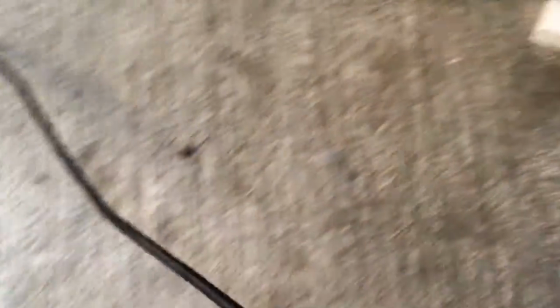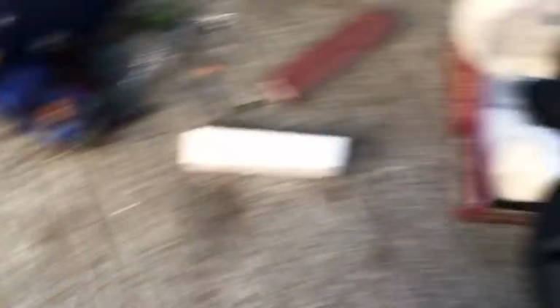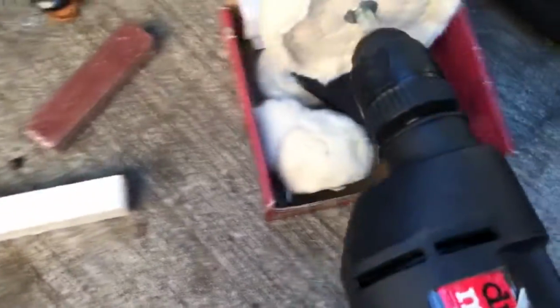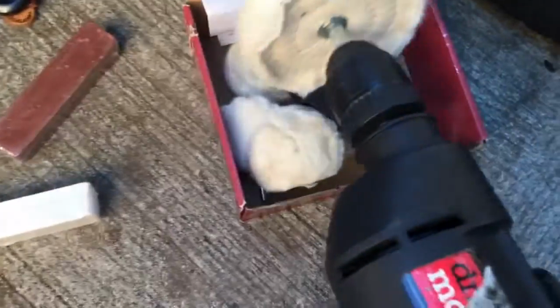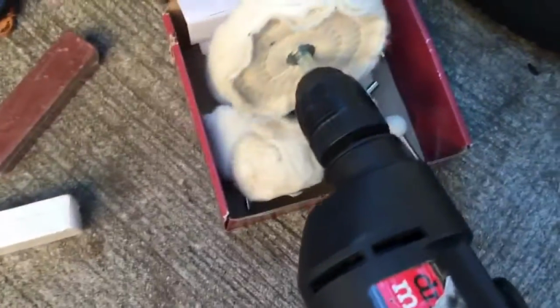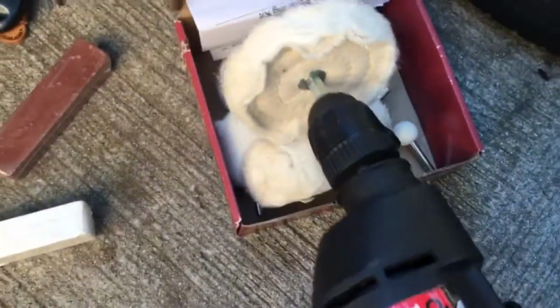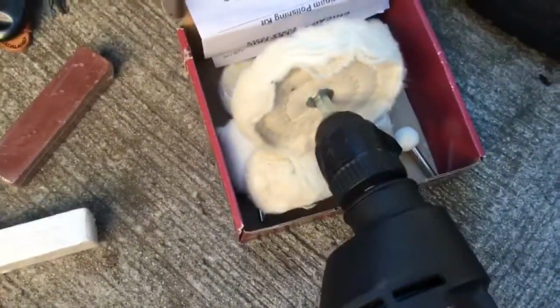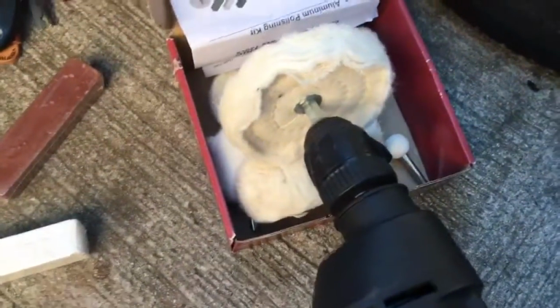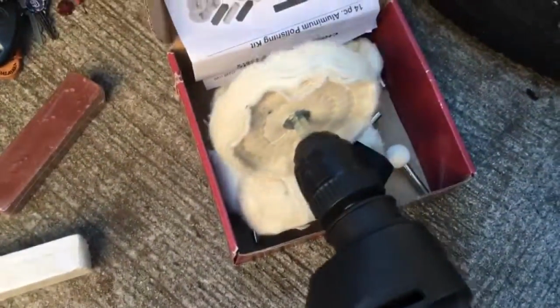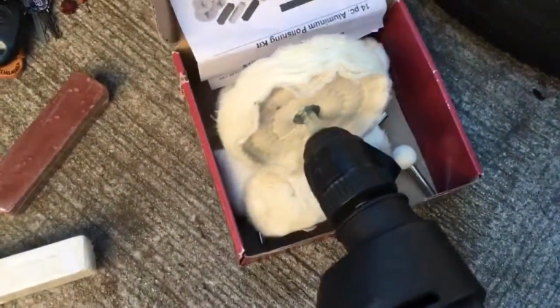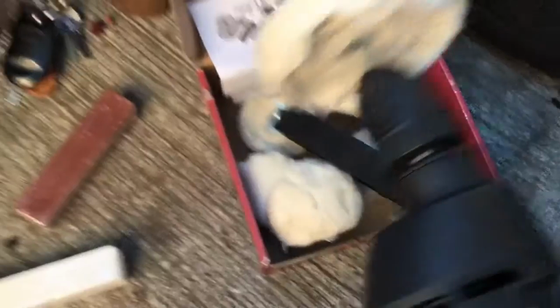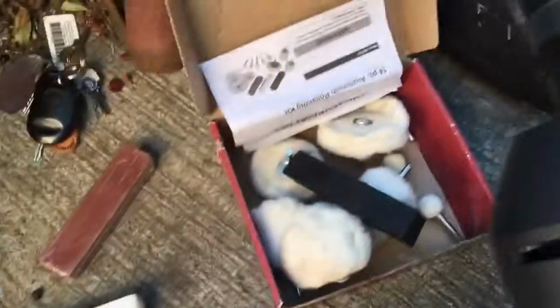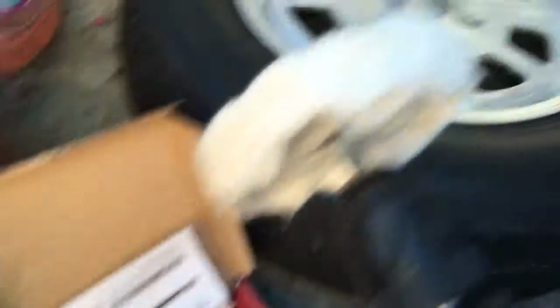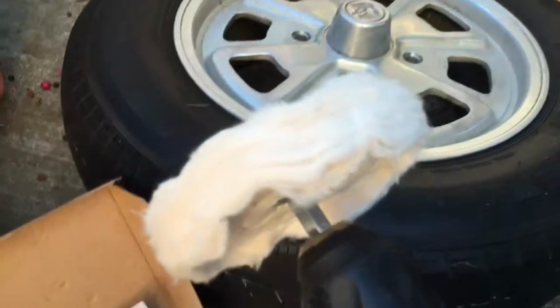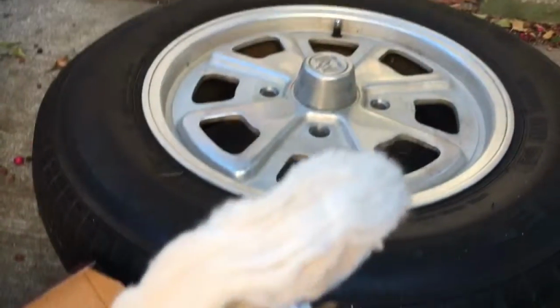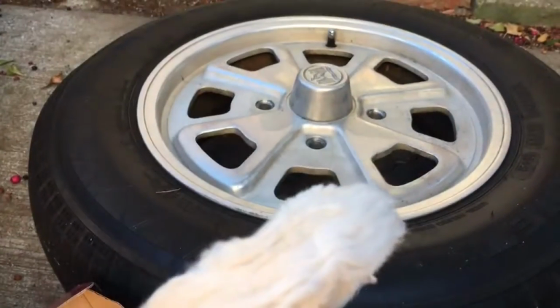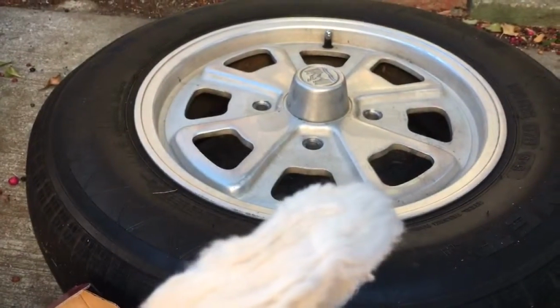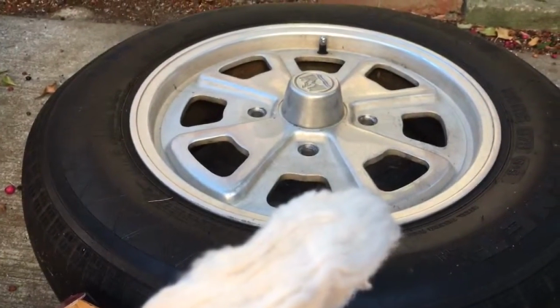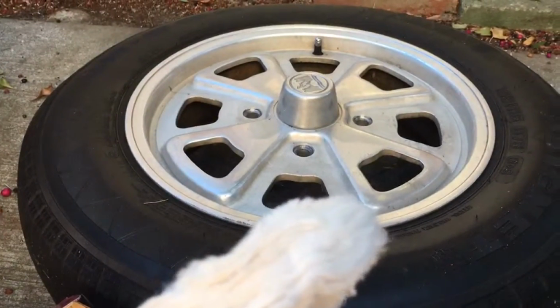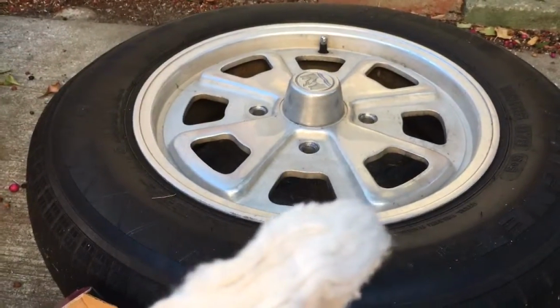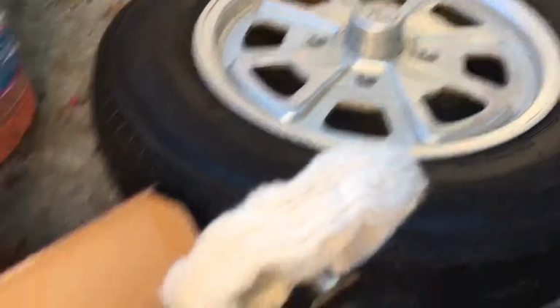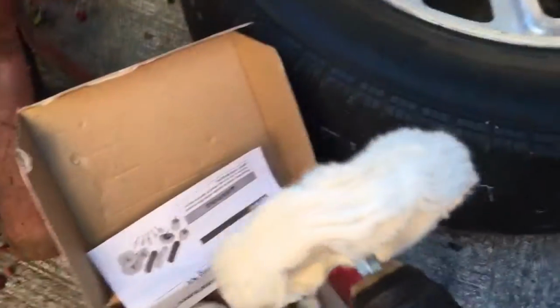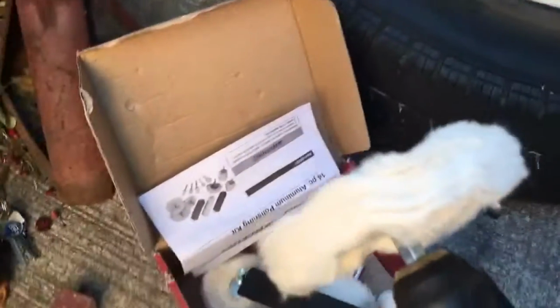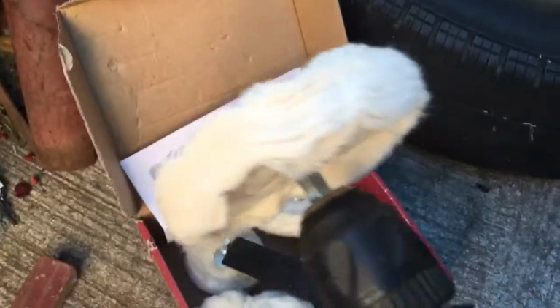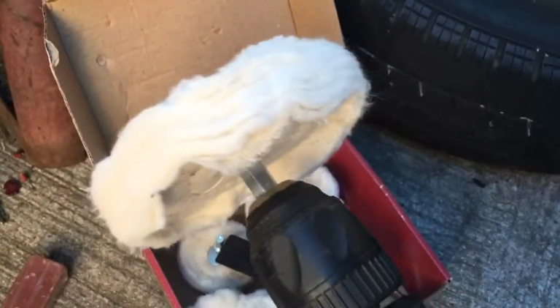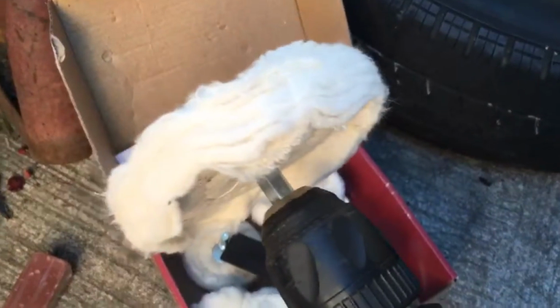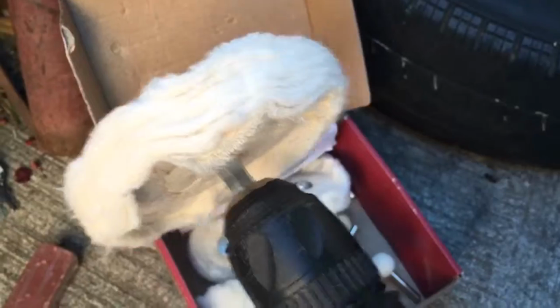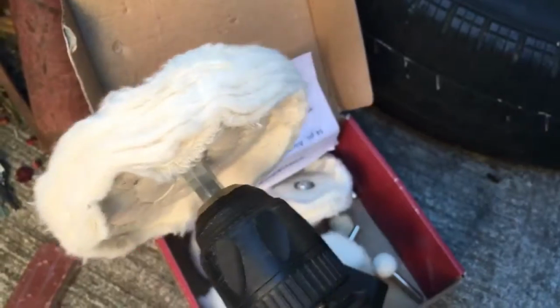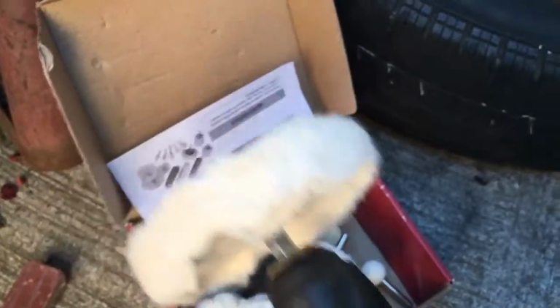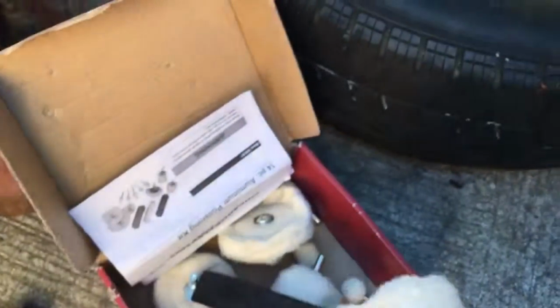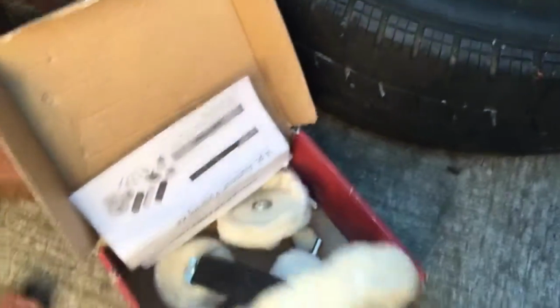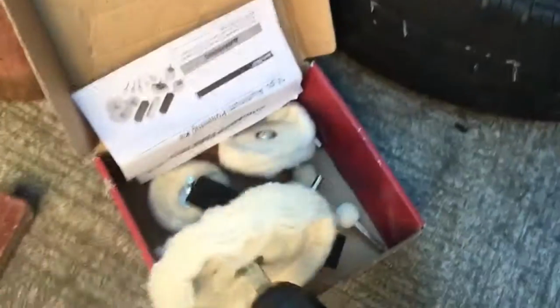Once I get this going, rub some of this black compound on there, get it loaded up, and hit the wheel. I got to change wheels because you're not supposed to mix compound.